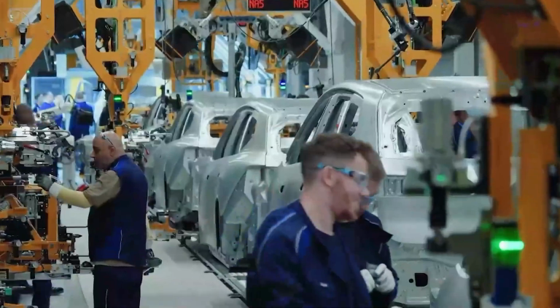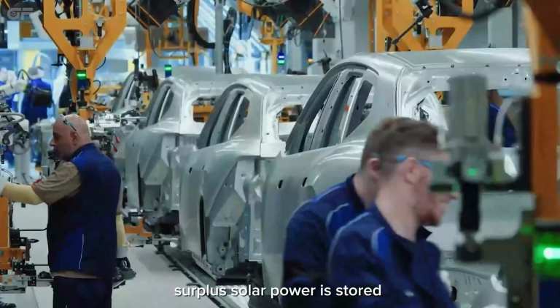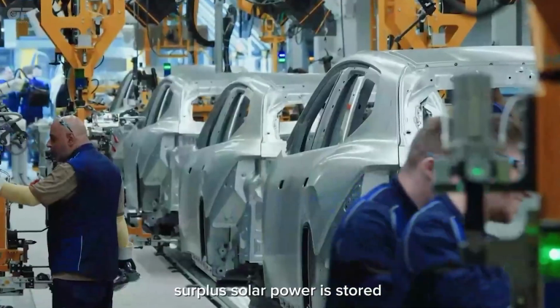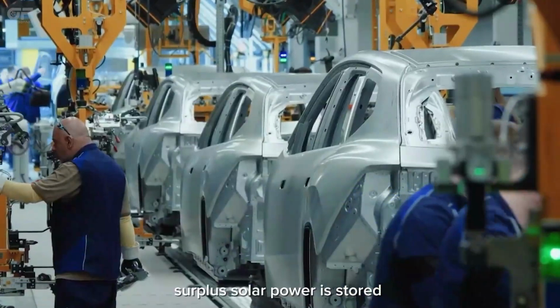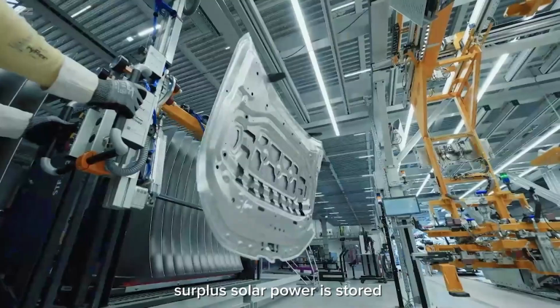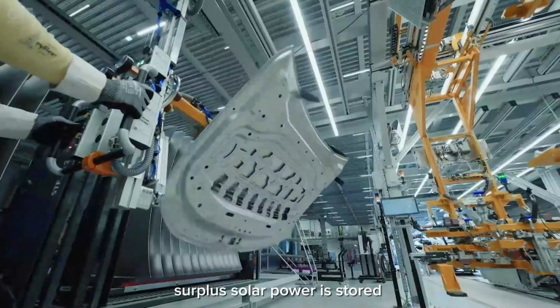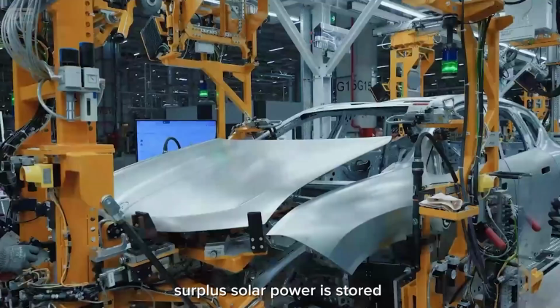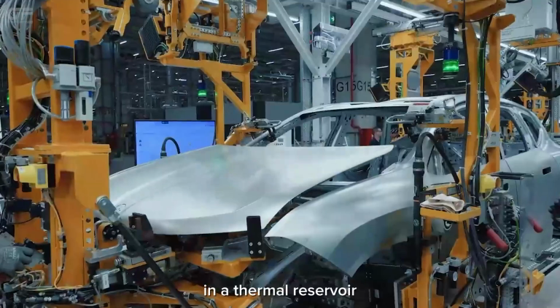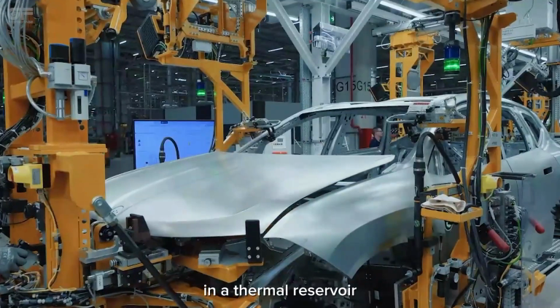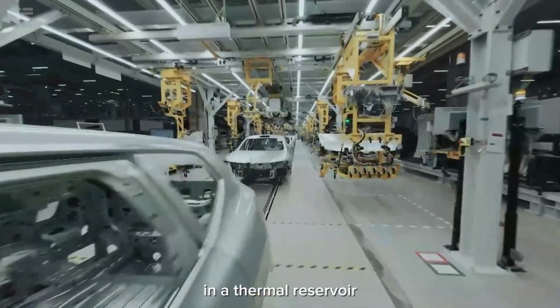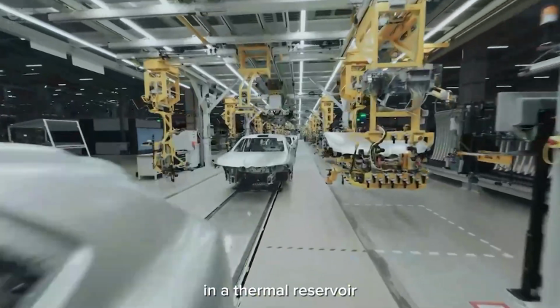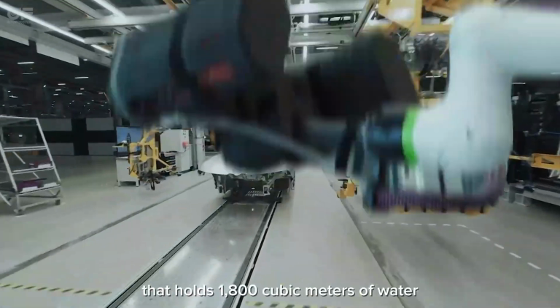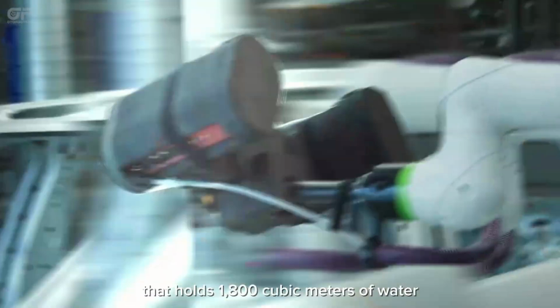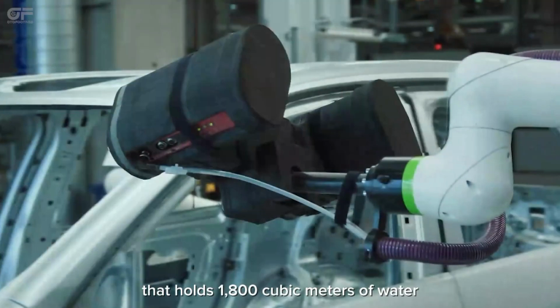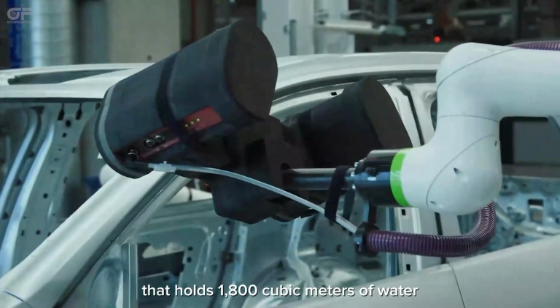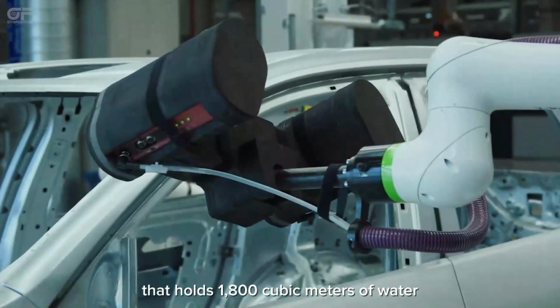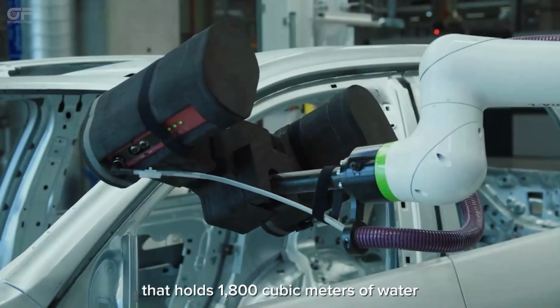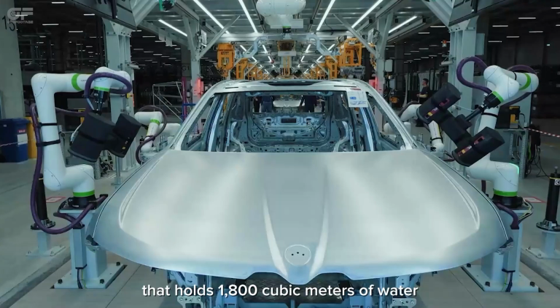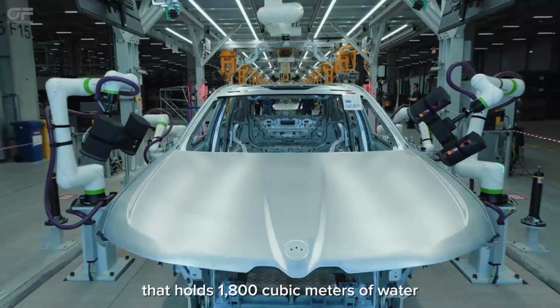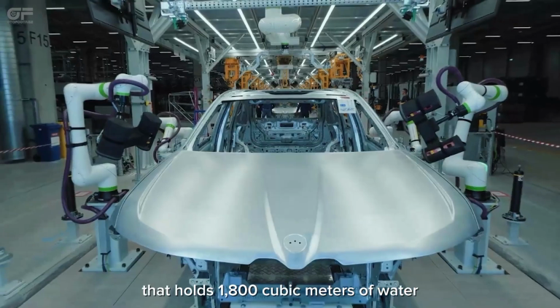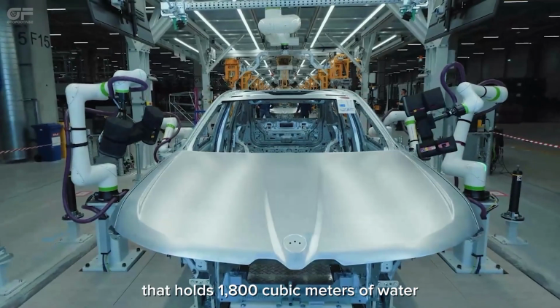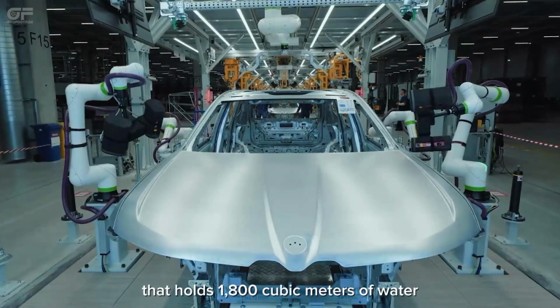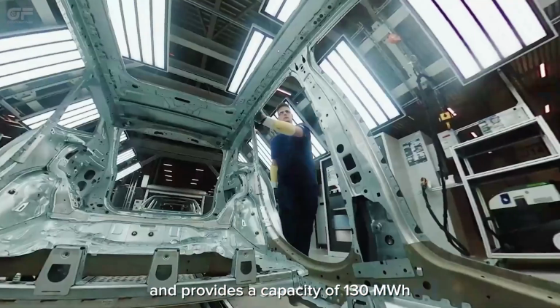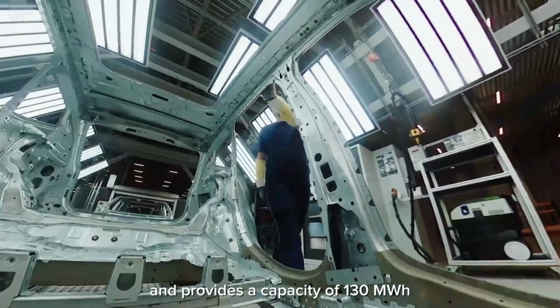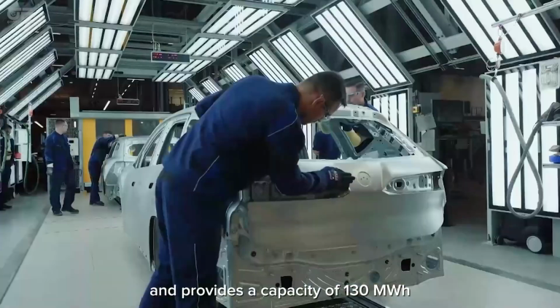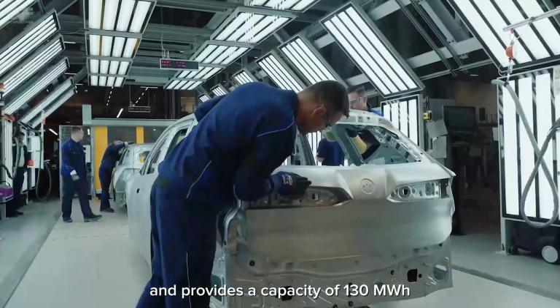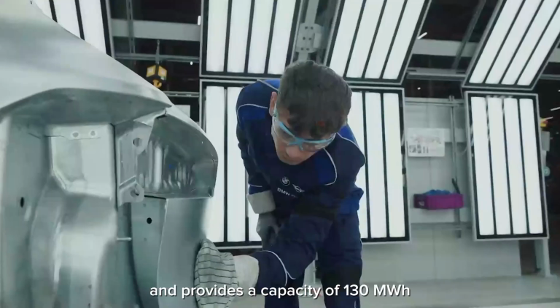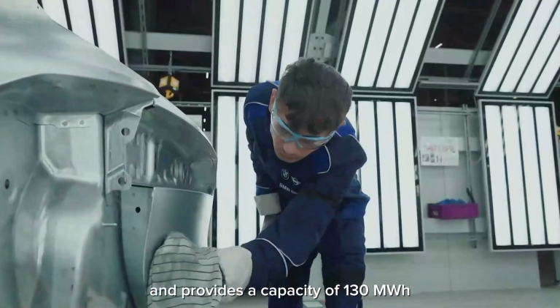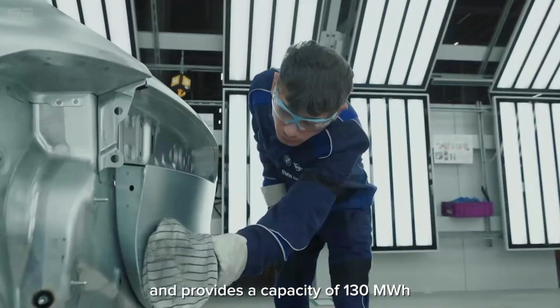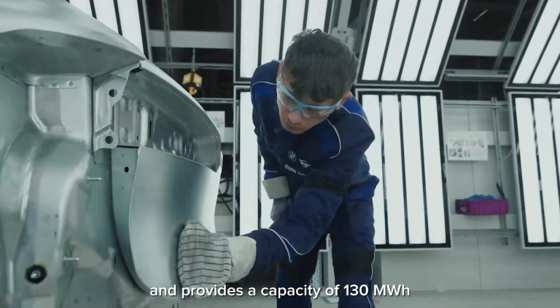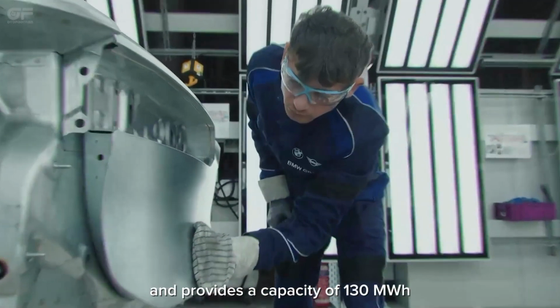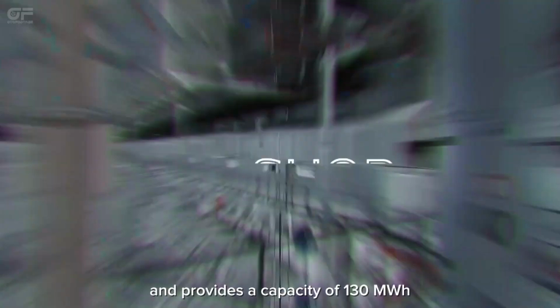Surplus solar power is stored in a thermal reservoir that holds 1,800 cubic meters of water and provides a capacity of 130 megawatt-hours.